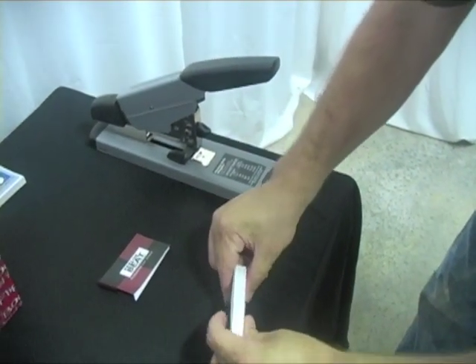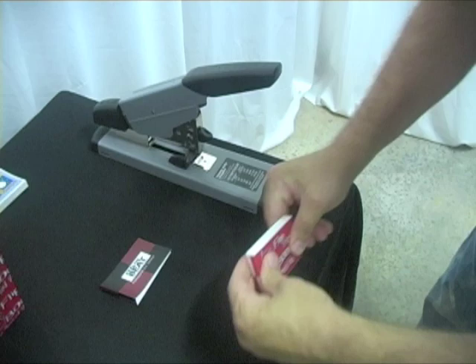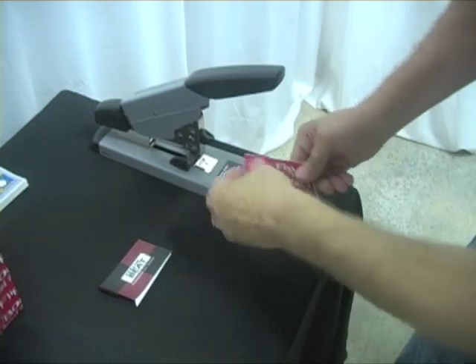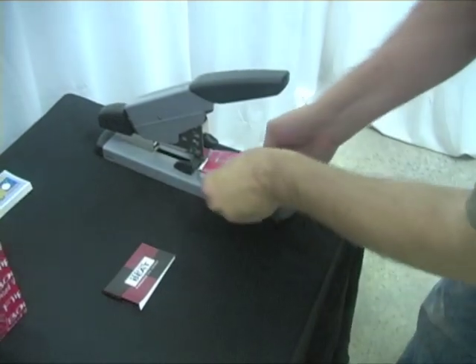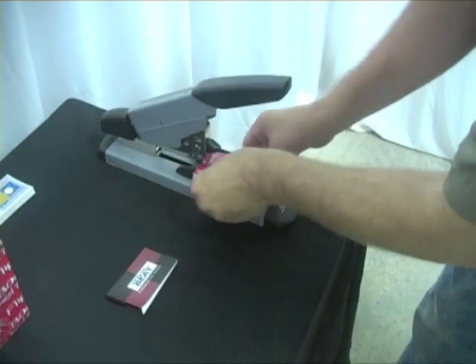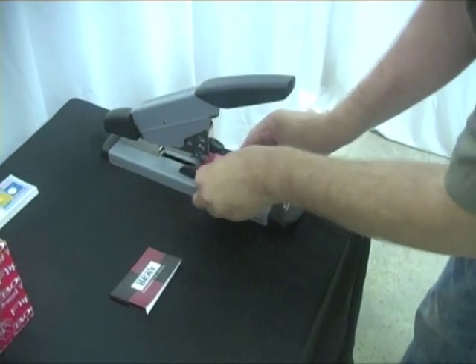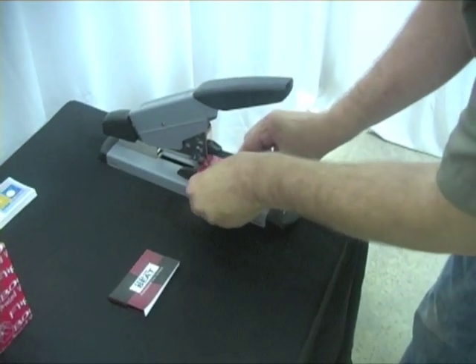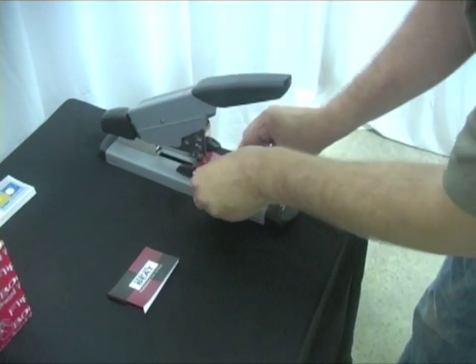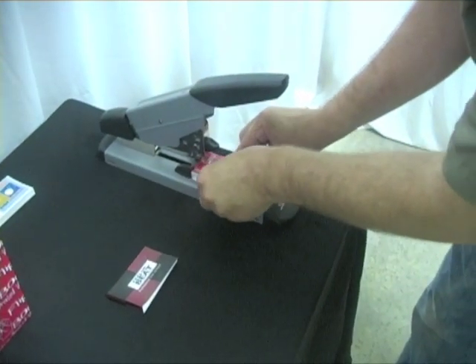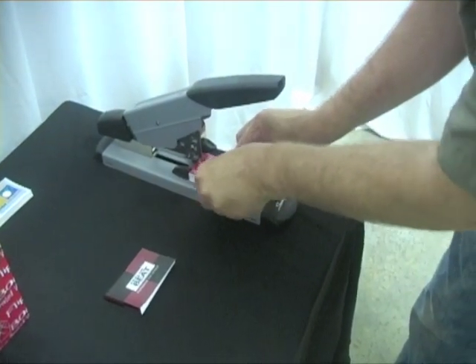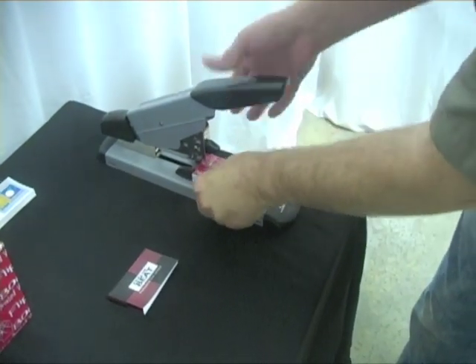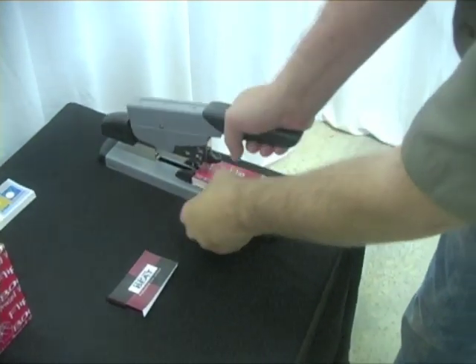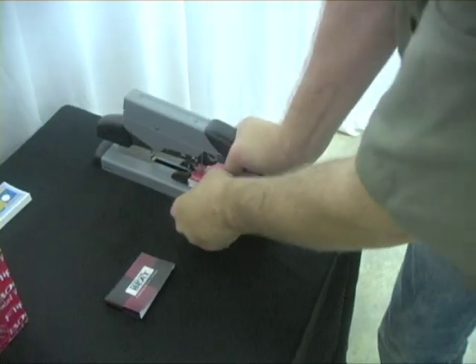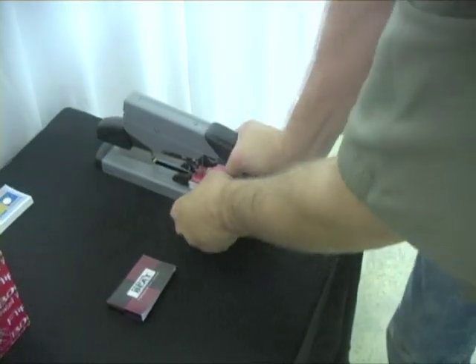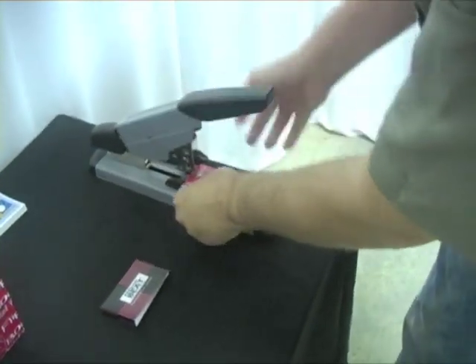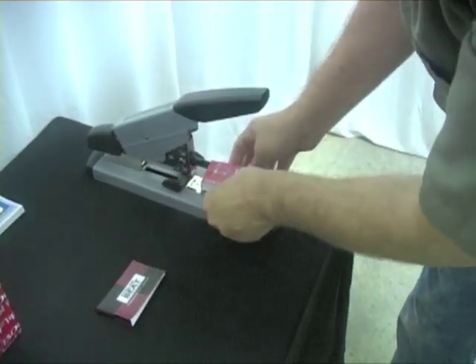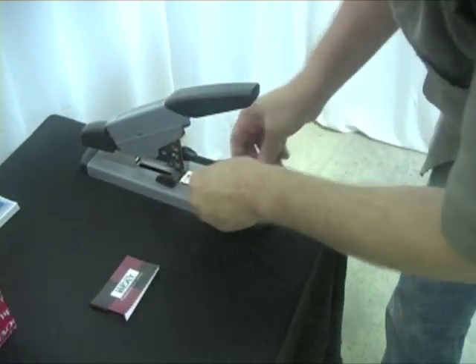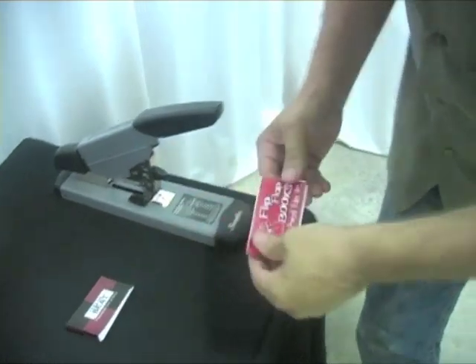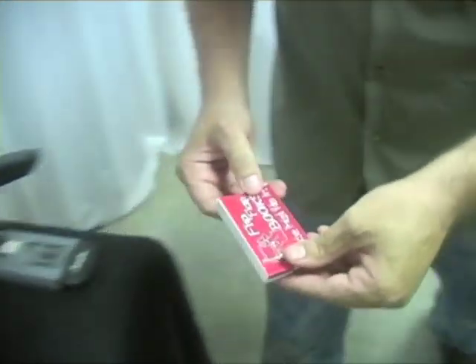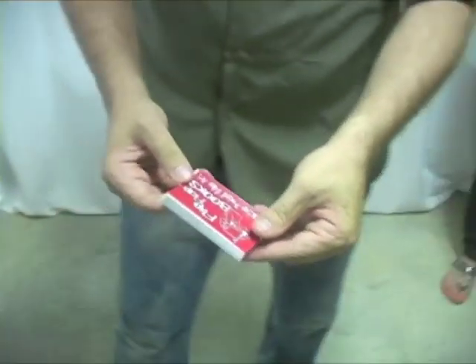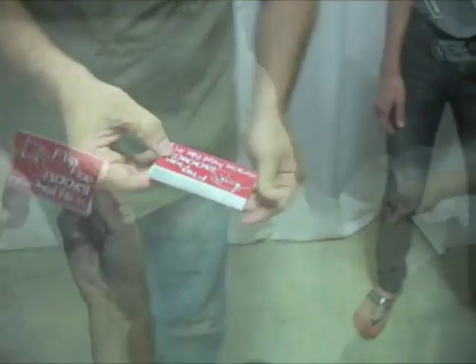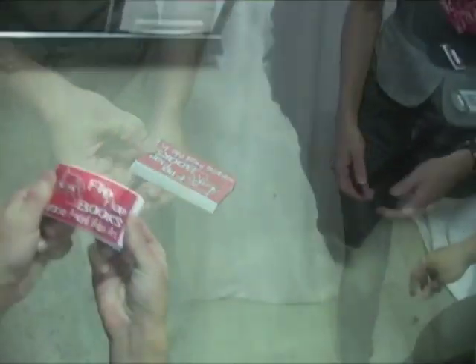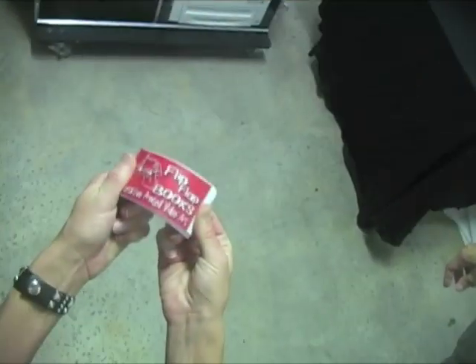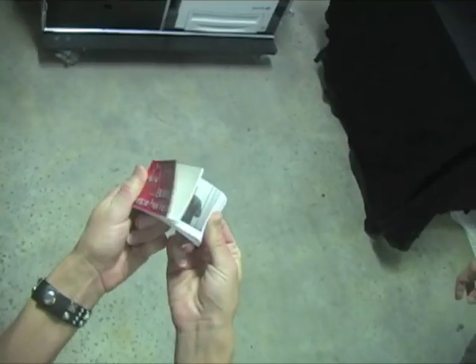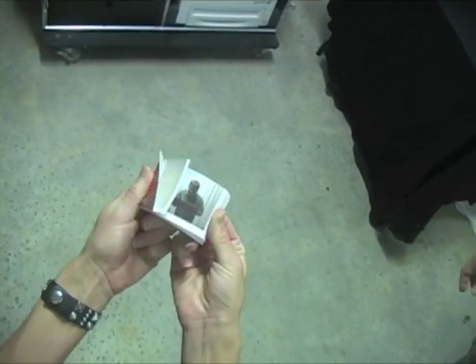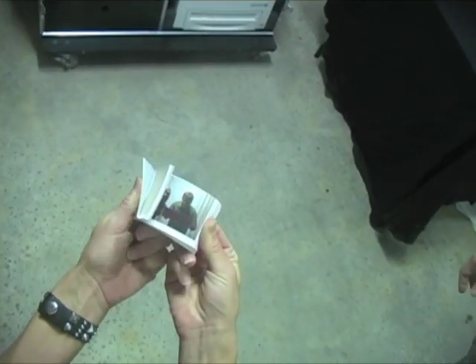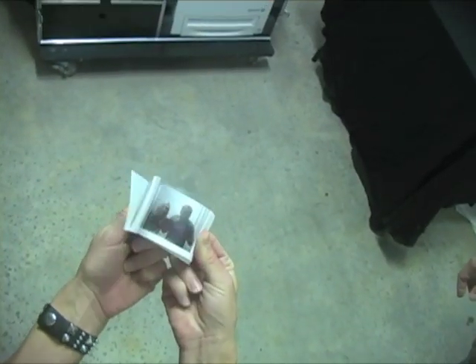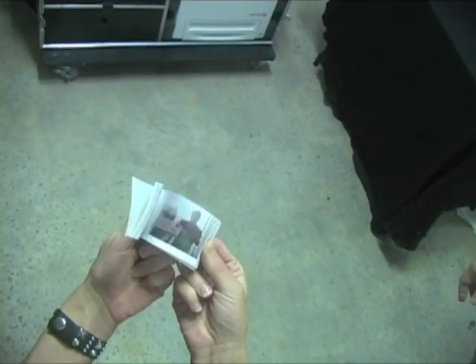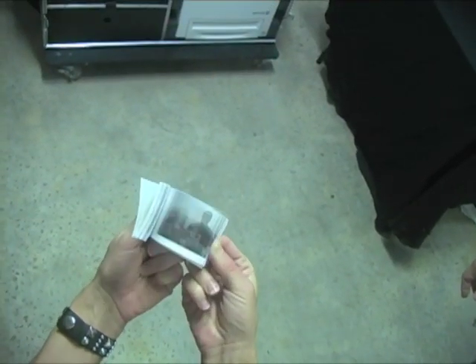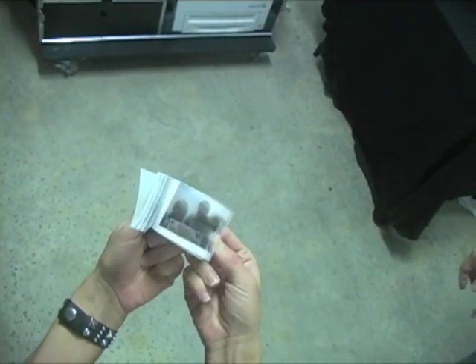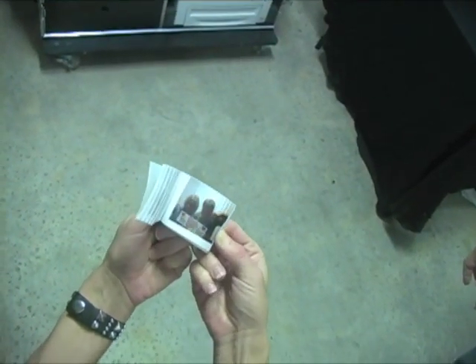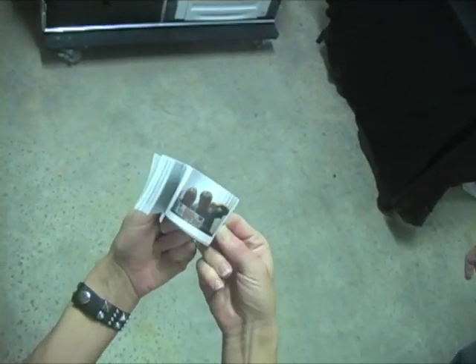Over to the stapler, and the flipbook is finished. It's presented to the guests, and voila, they get their party favor.